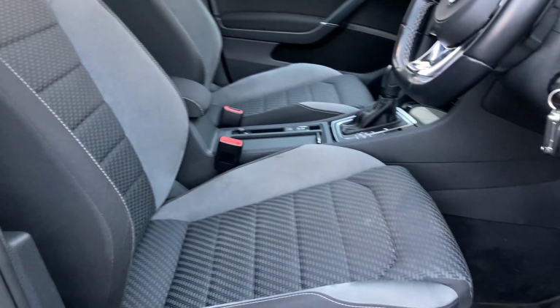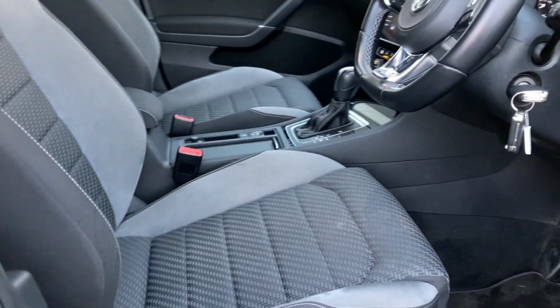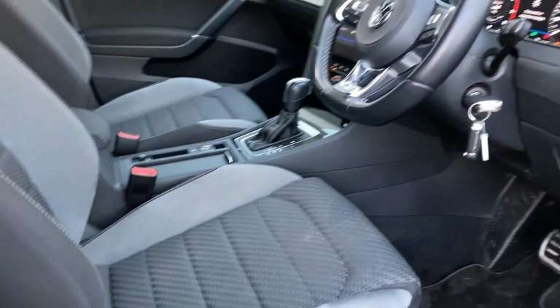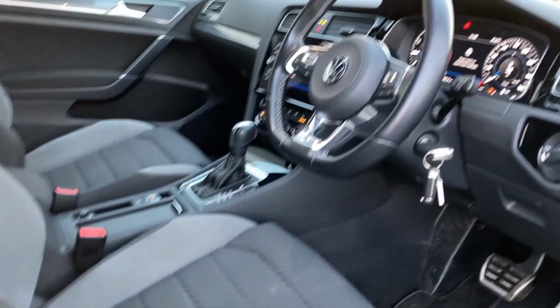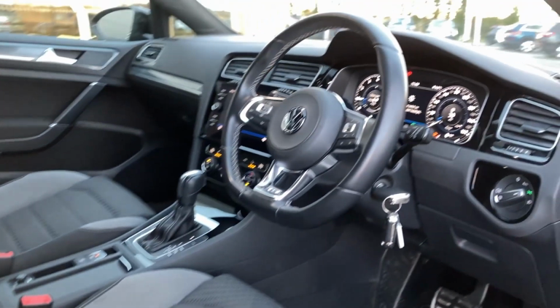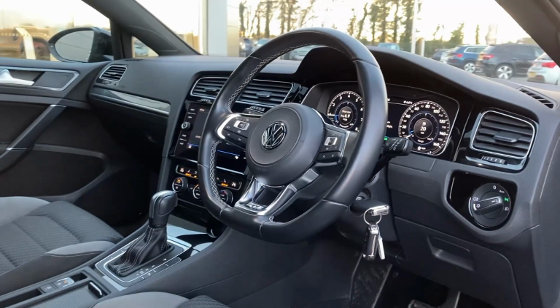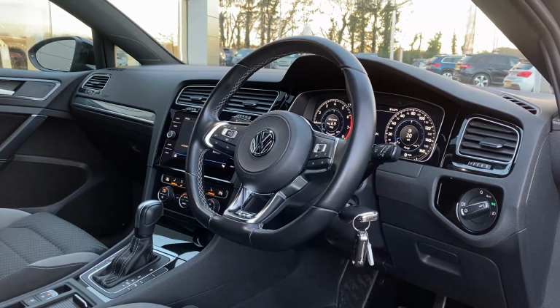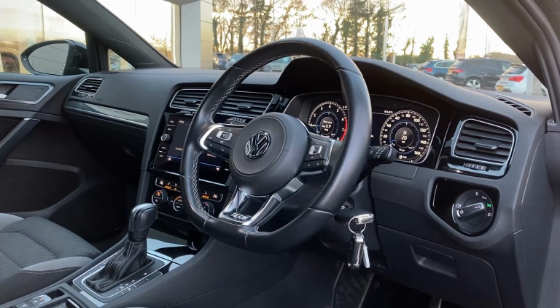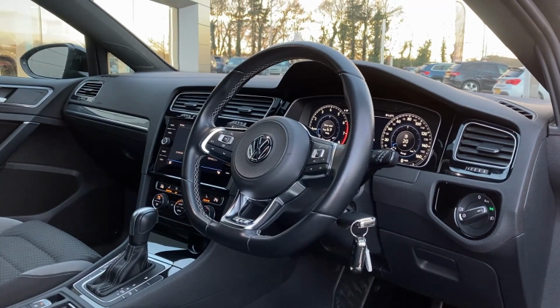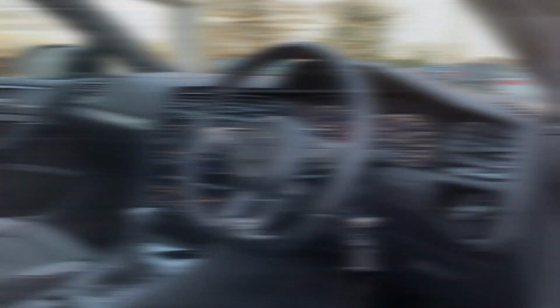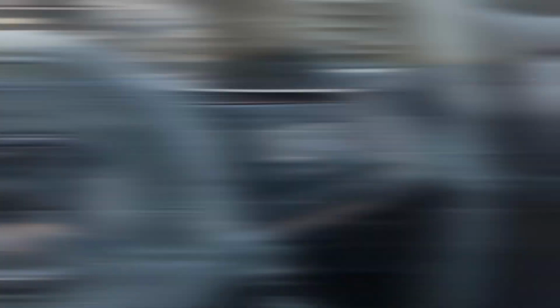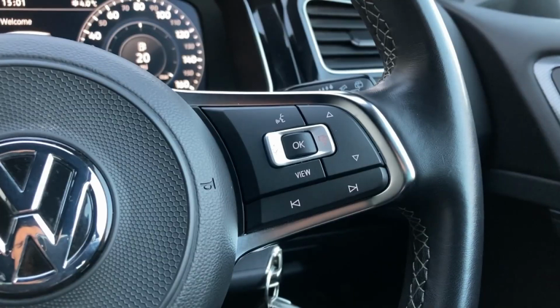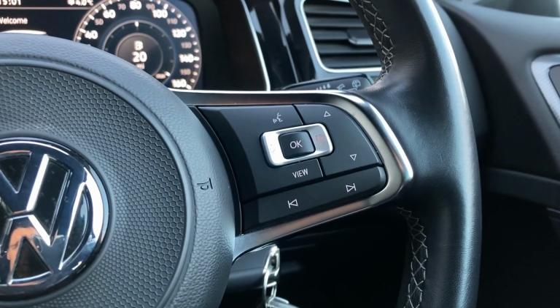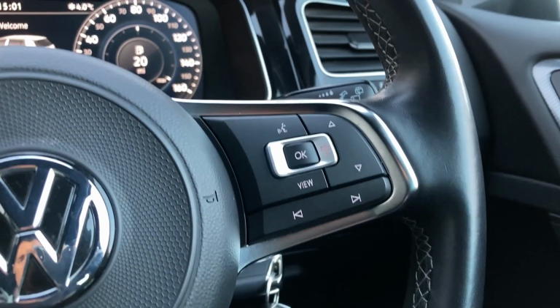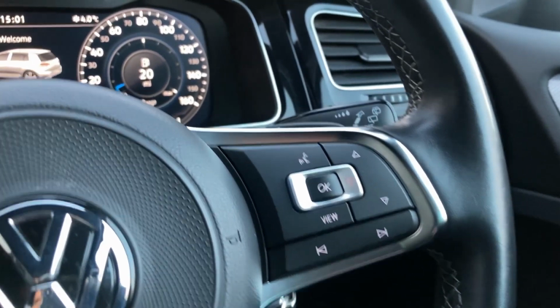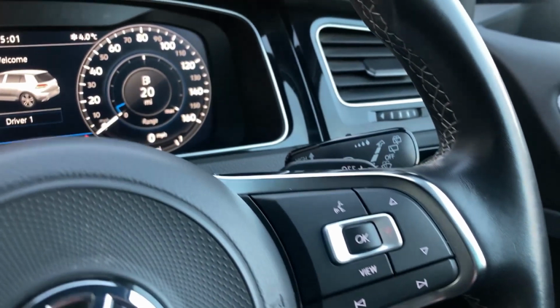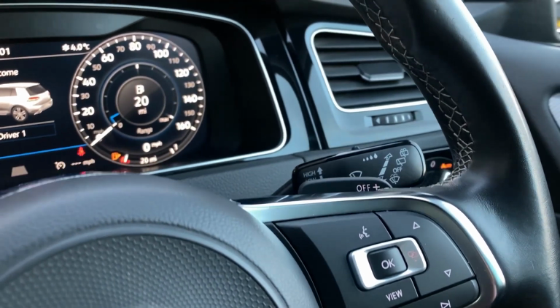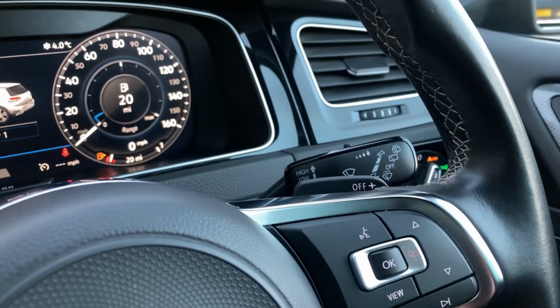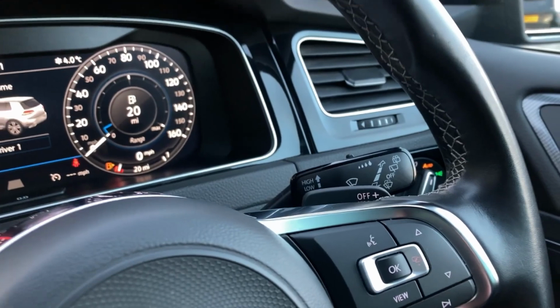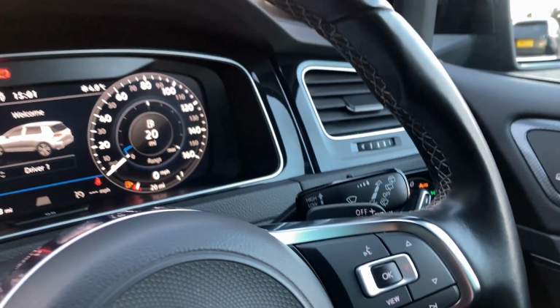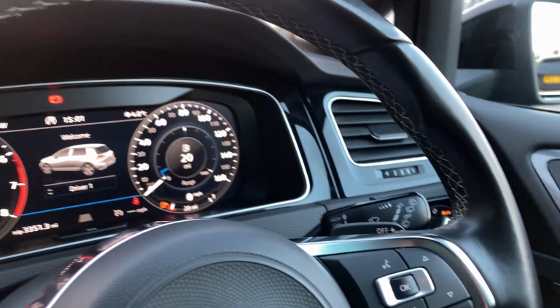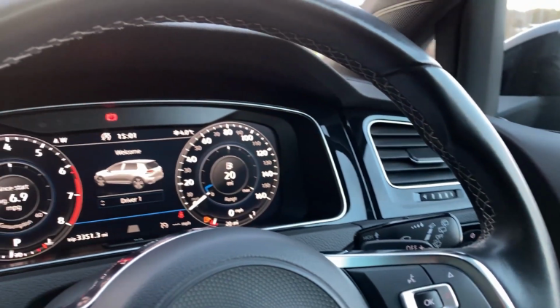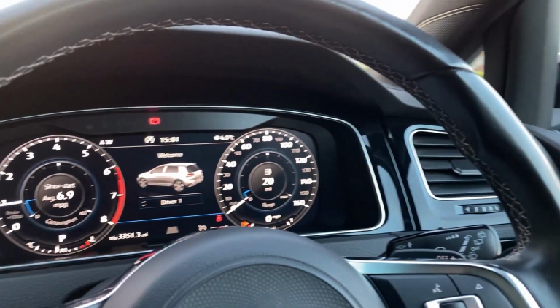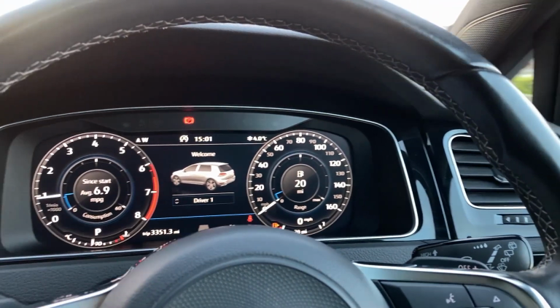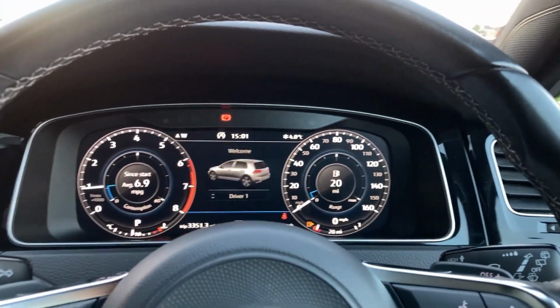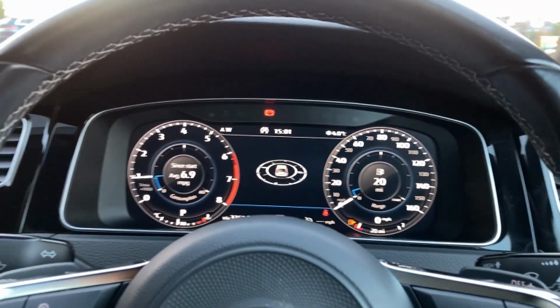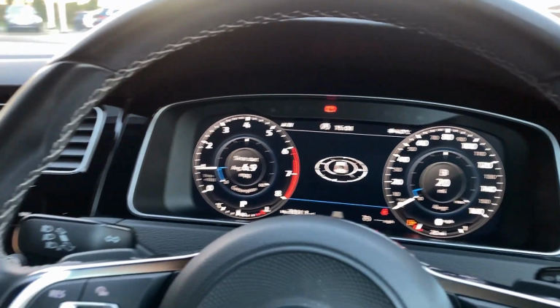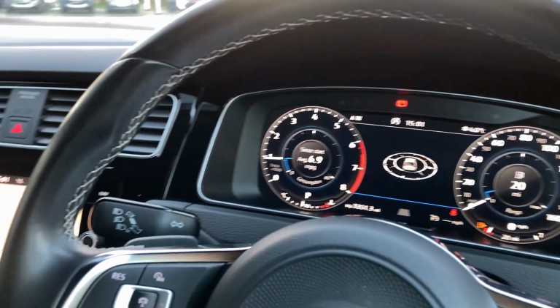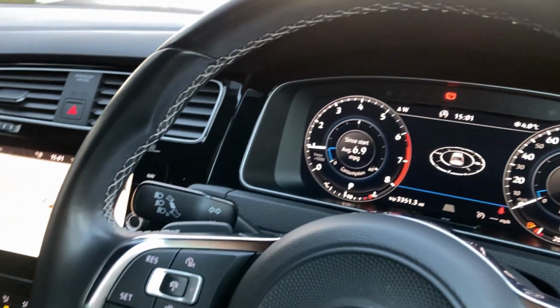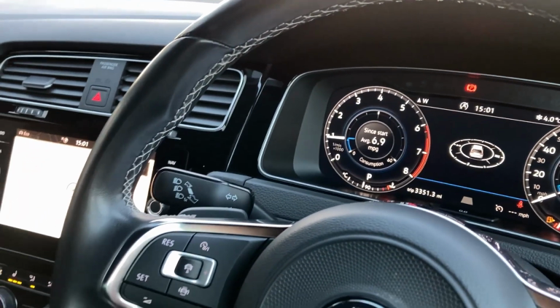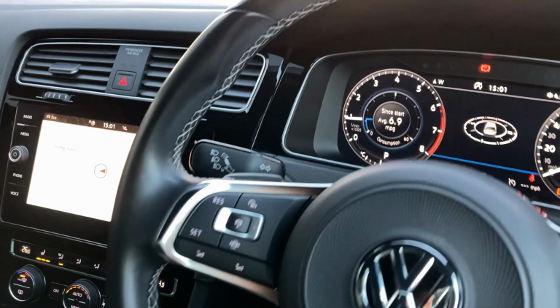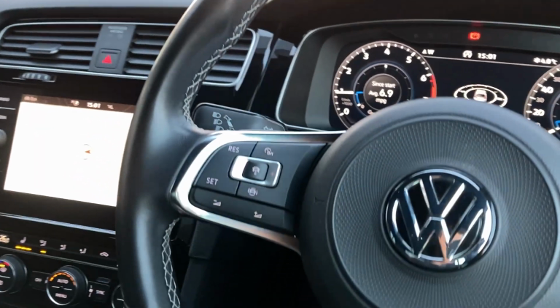Turning to the multi-function steering wheel, we have the voice recognition button, gear shift paddles, the active info display, and the adaptive cruise controls.